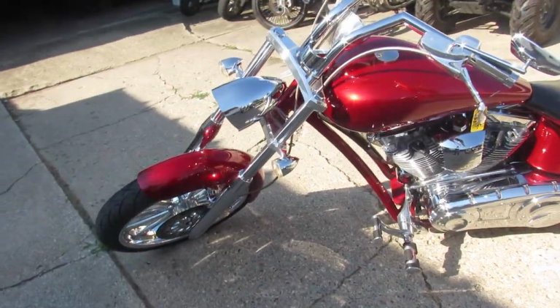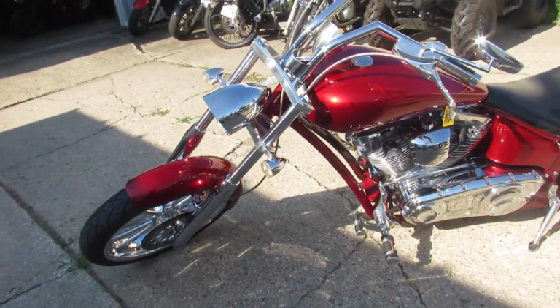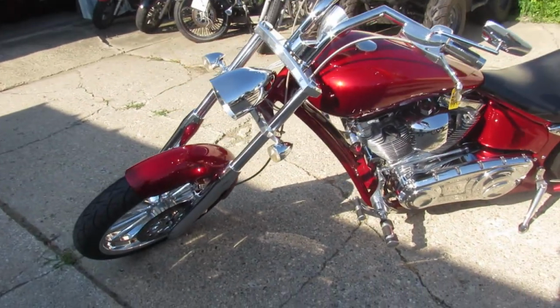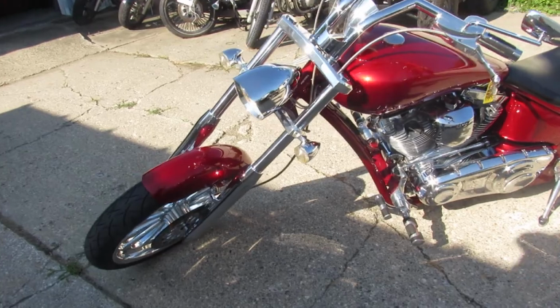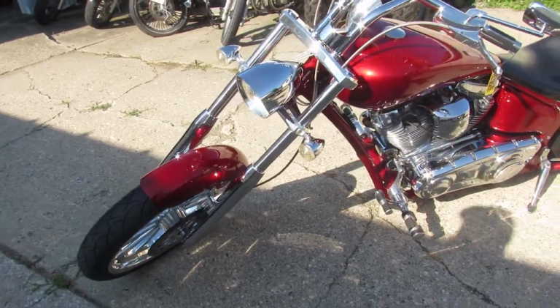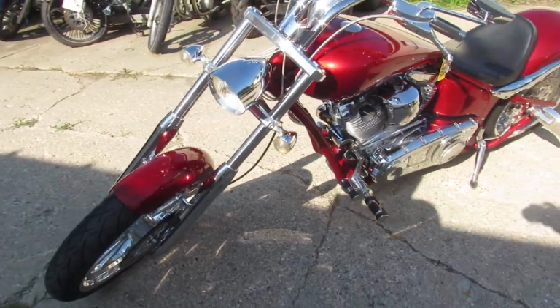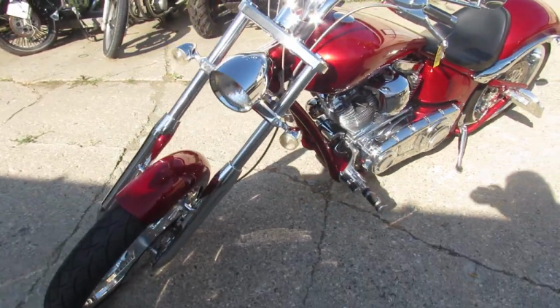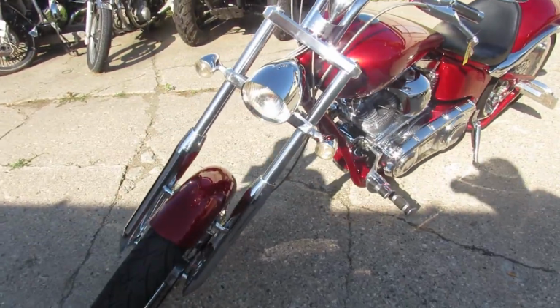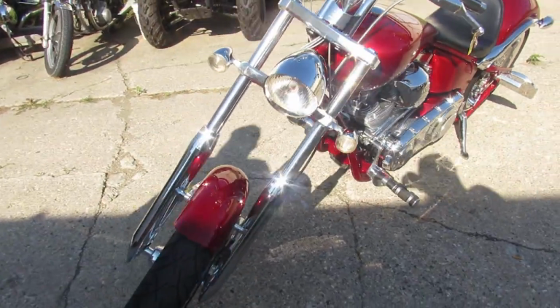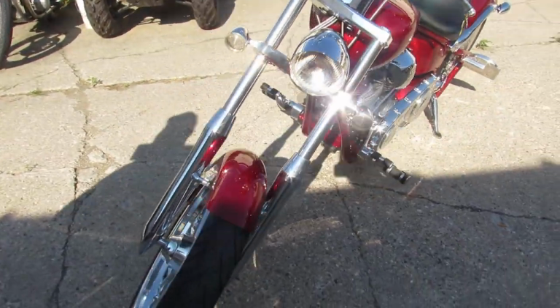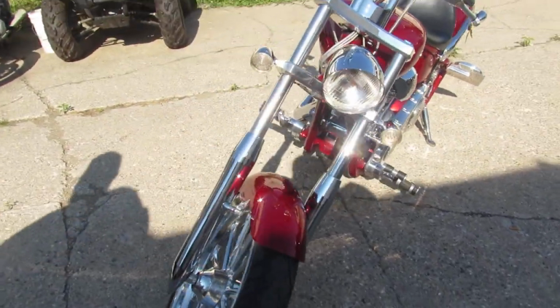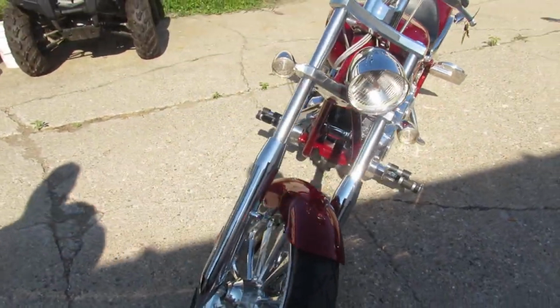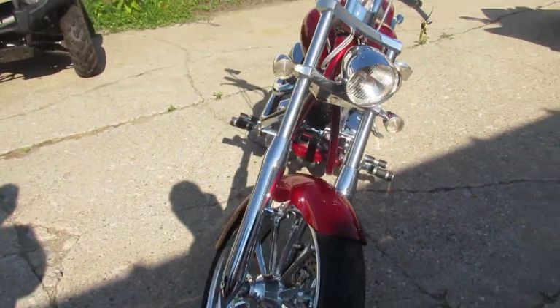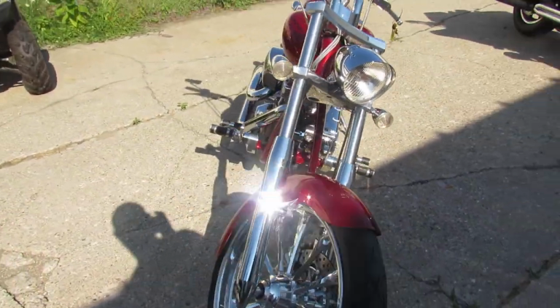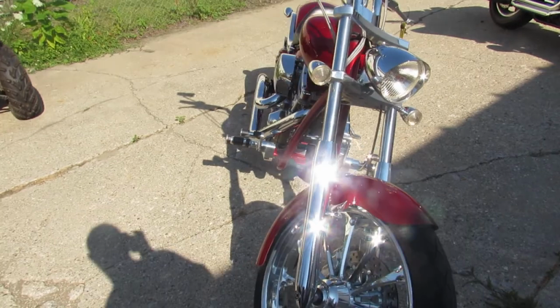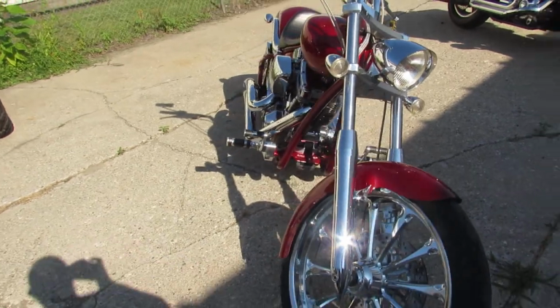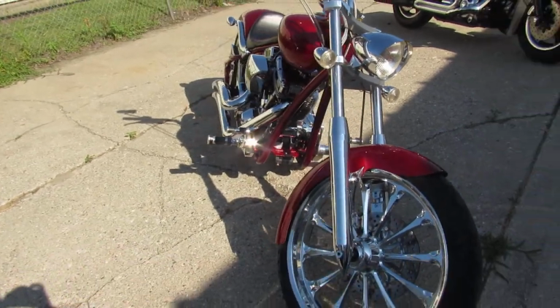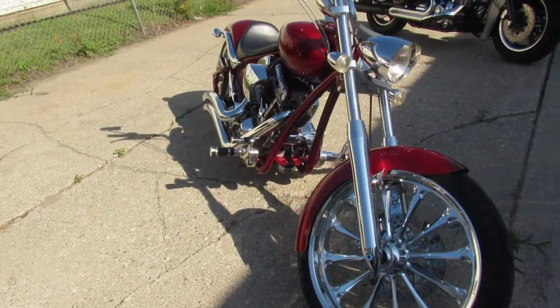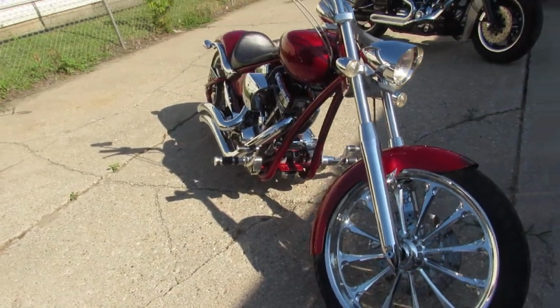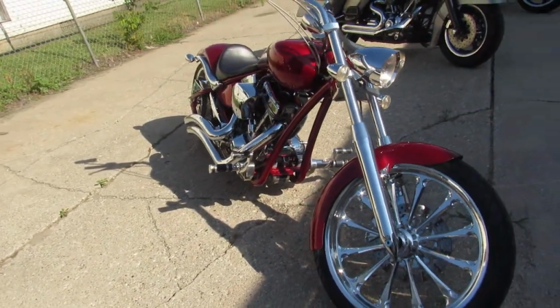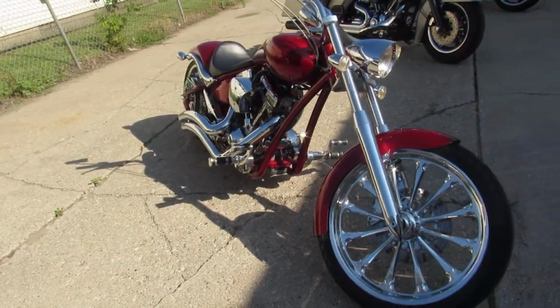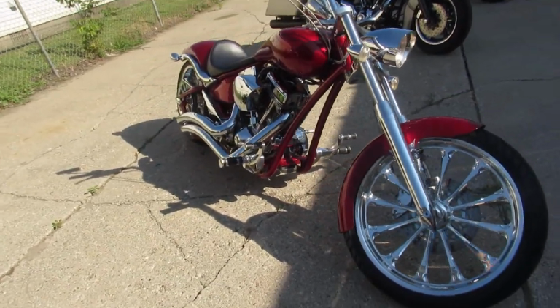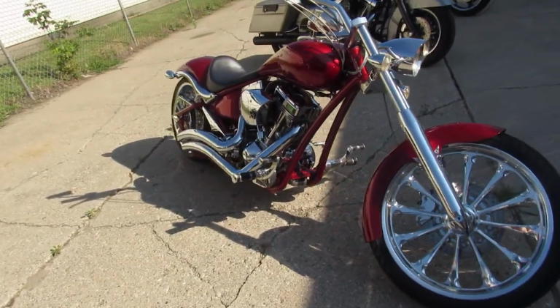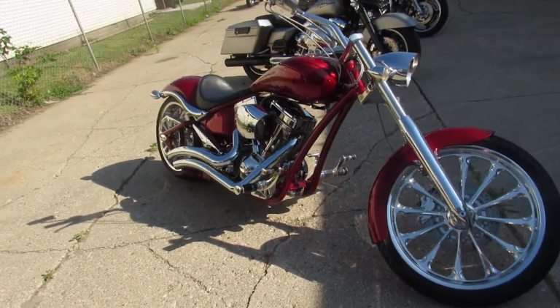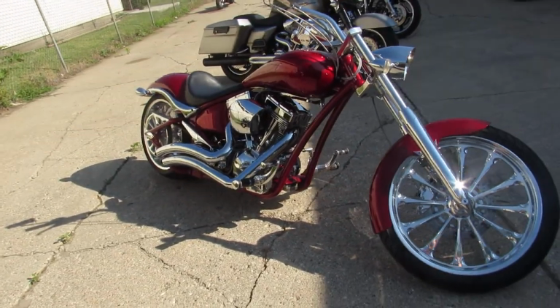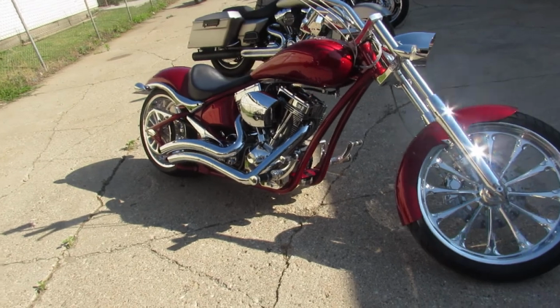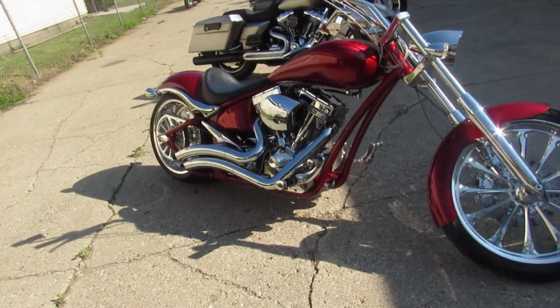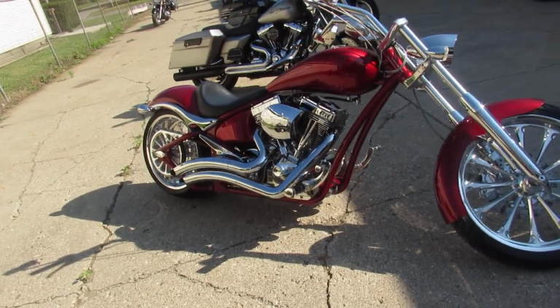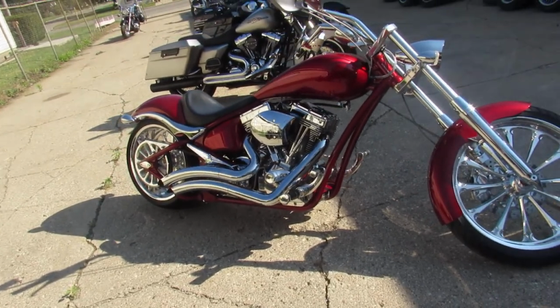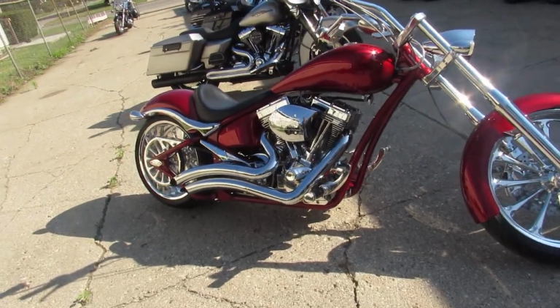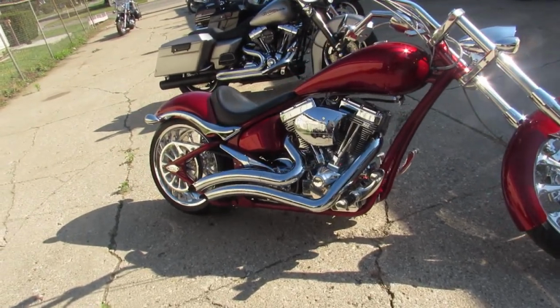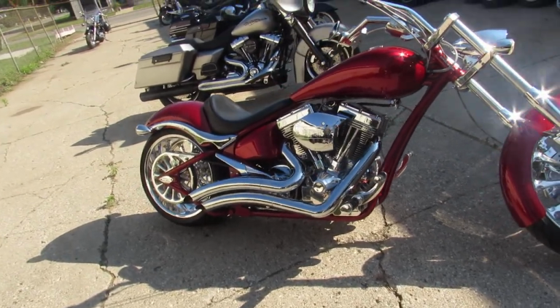Runs strong, advanced Heinz exhaust sounds mean. Front and rear chrome wheels and a 300 rear tire puts the power to the pavement — turns heads everywhere you go. Check out this 07 Big Dog Master and the rest of the inventory at approvalpowersports.com.